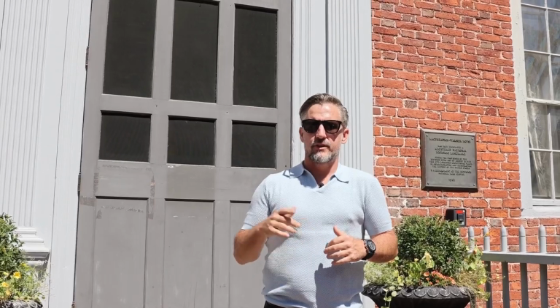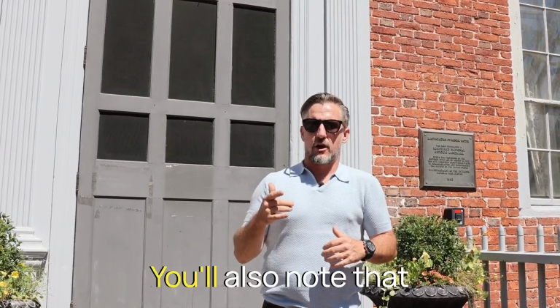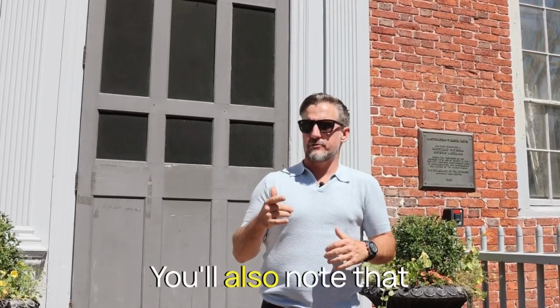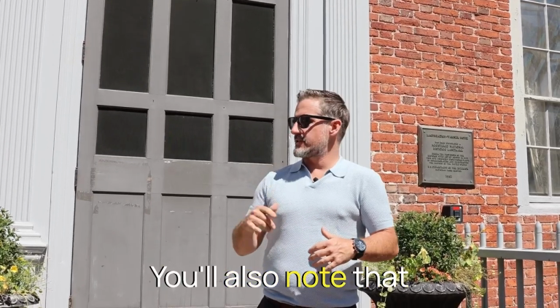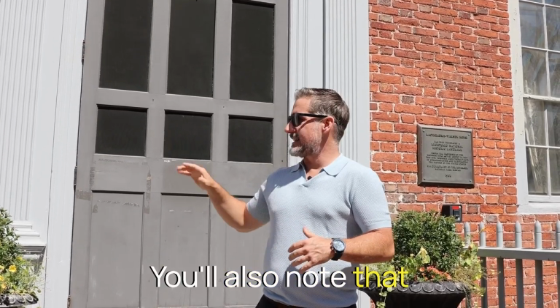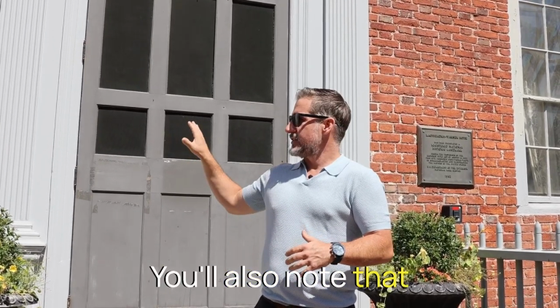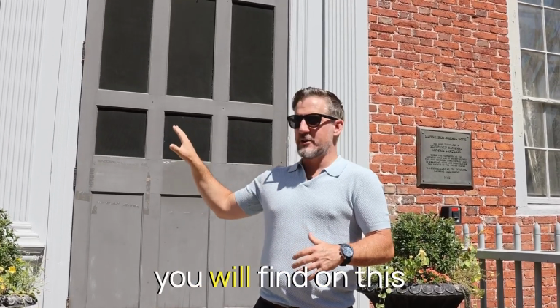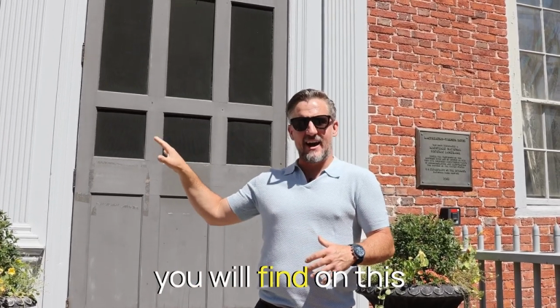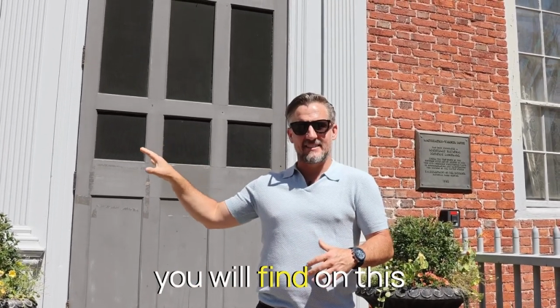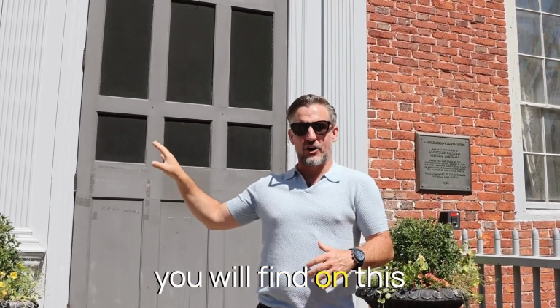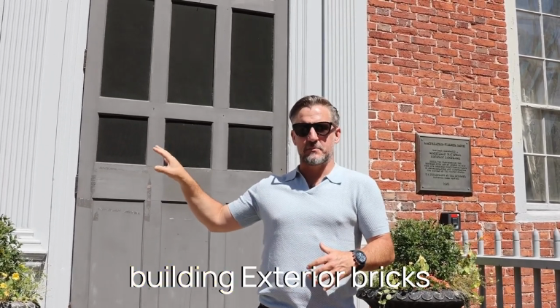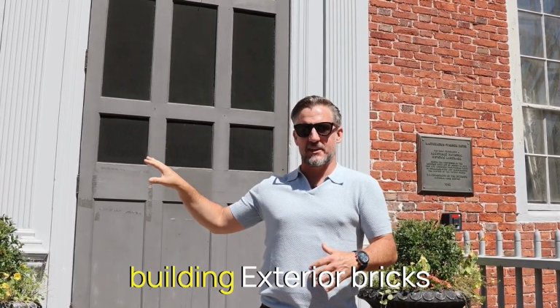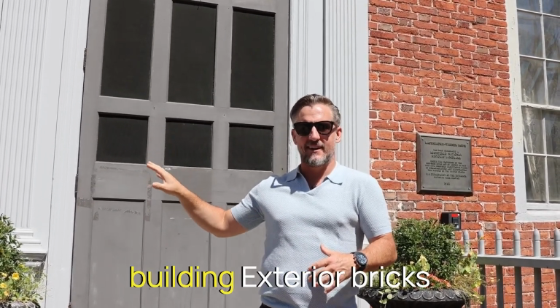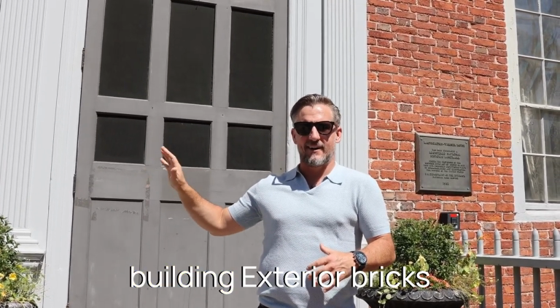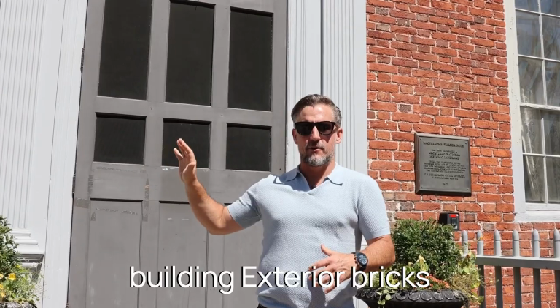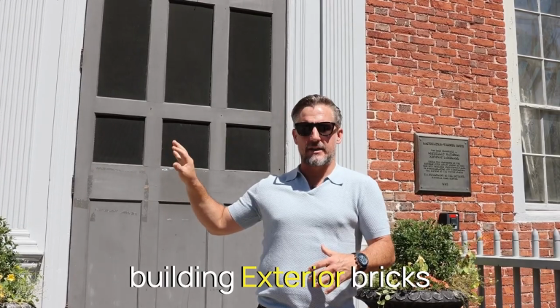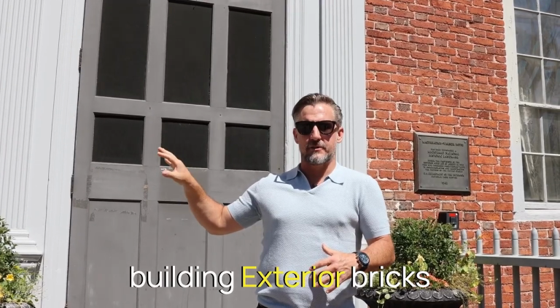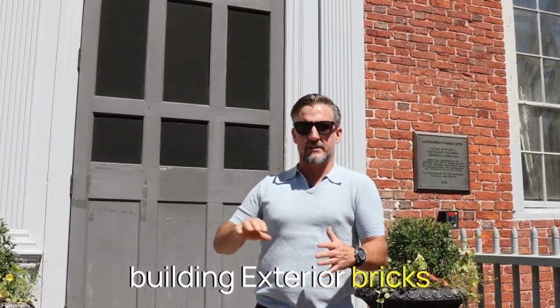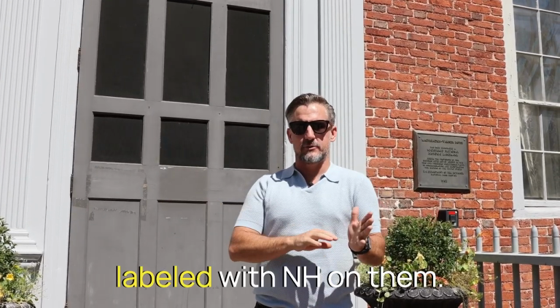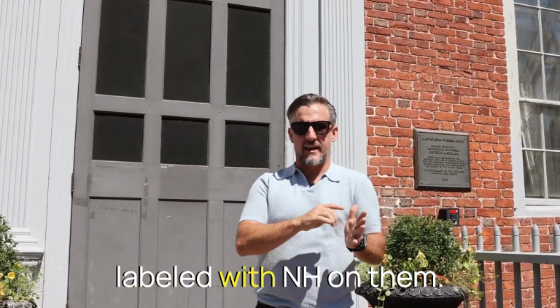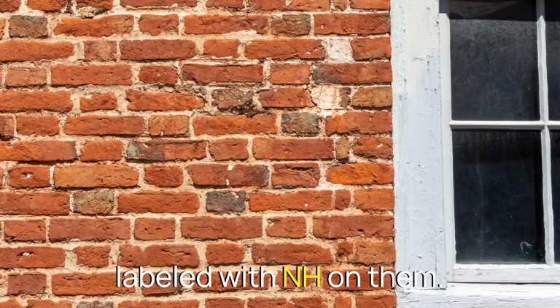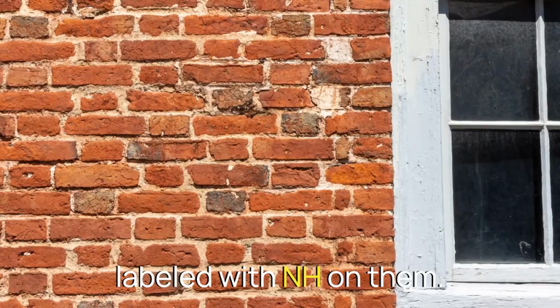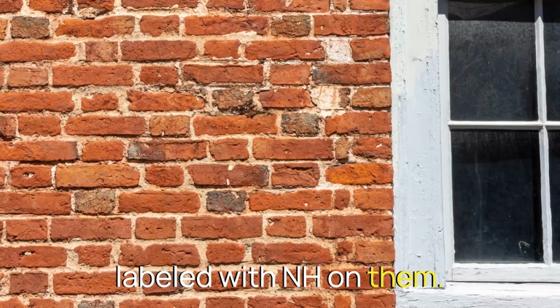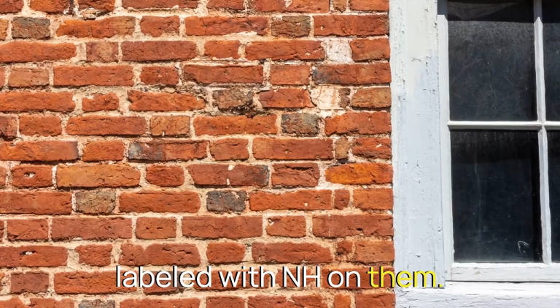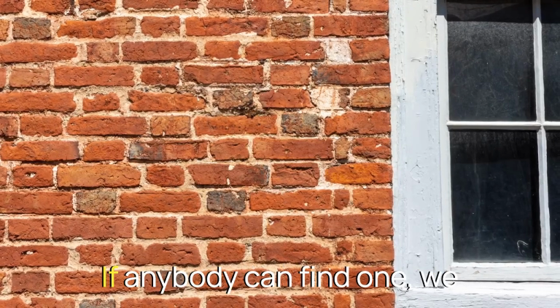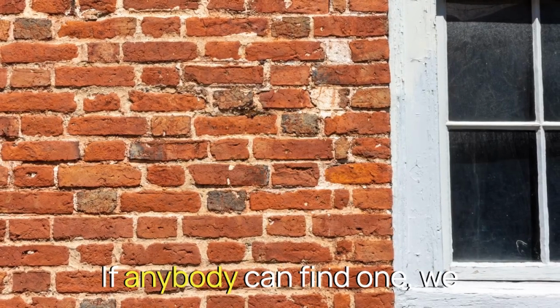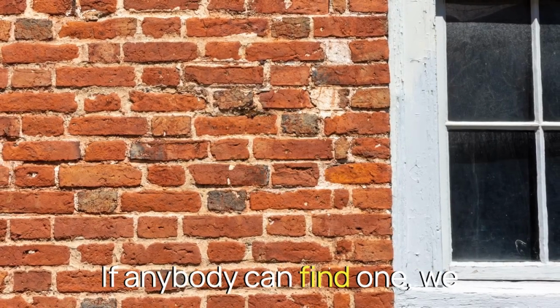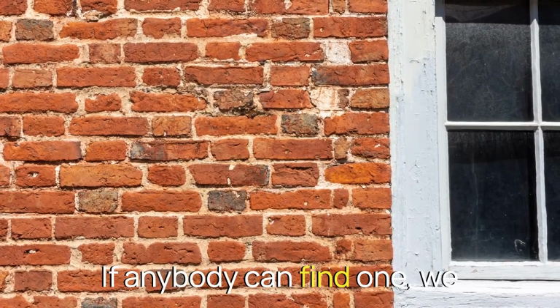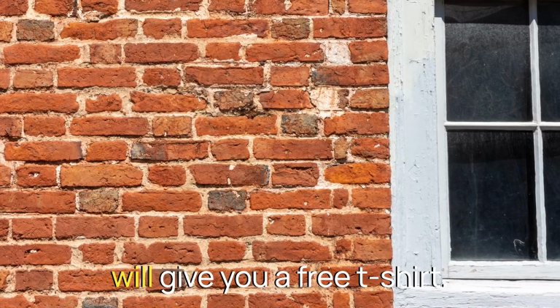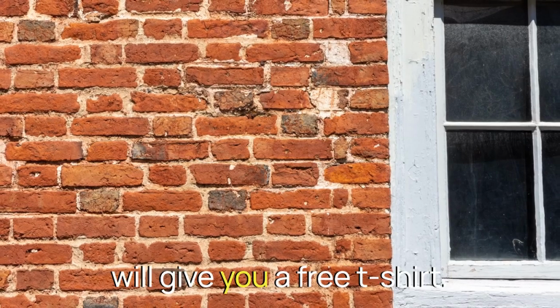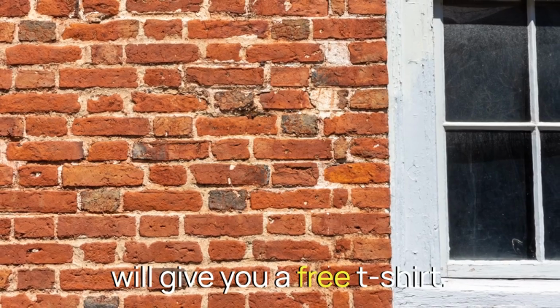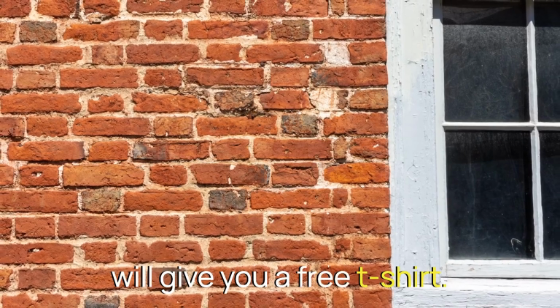You'll also note that you will find on this building exterior bricks labeled with N-H on them. If anybody can find one, we will give you a free t-shirt.